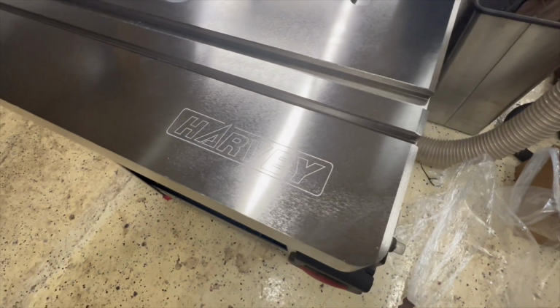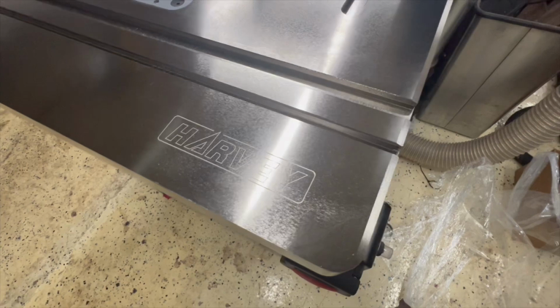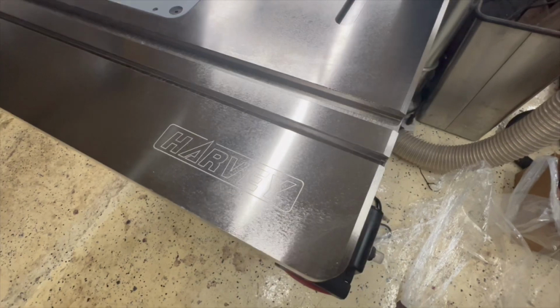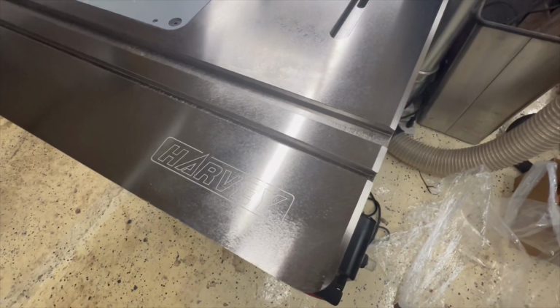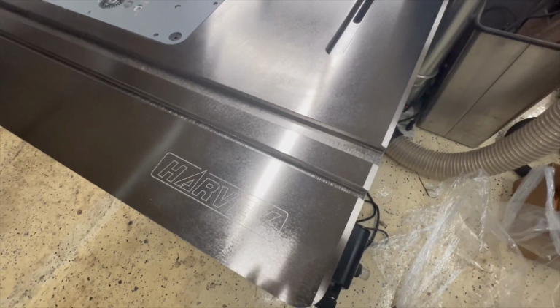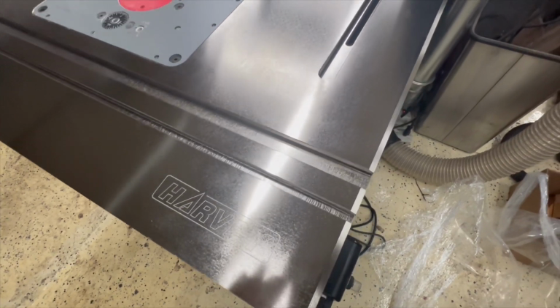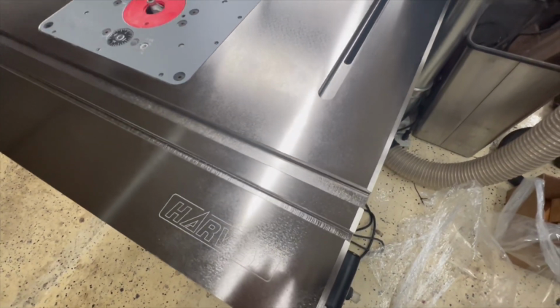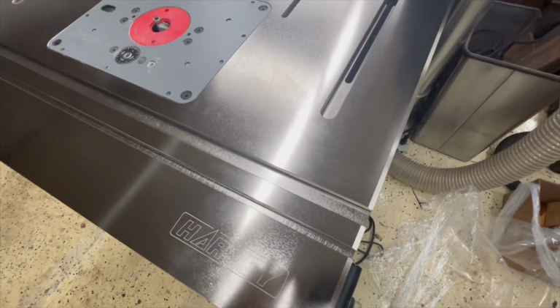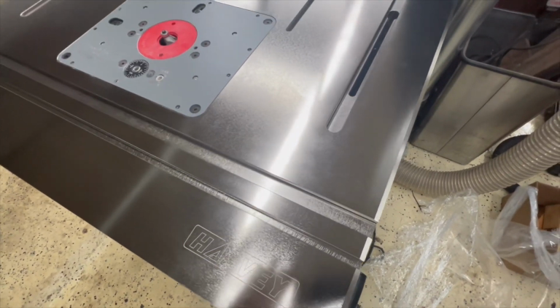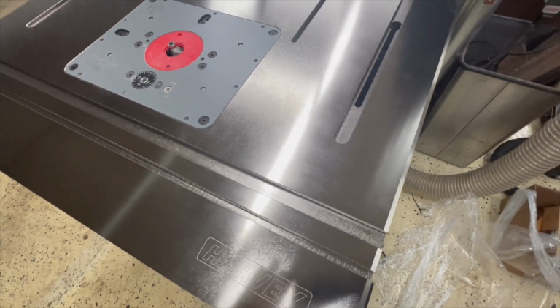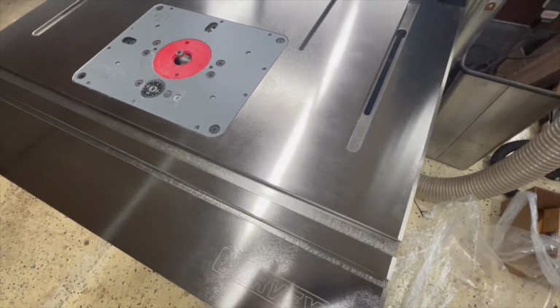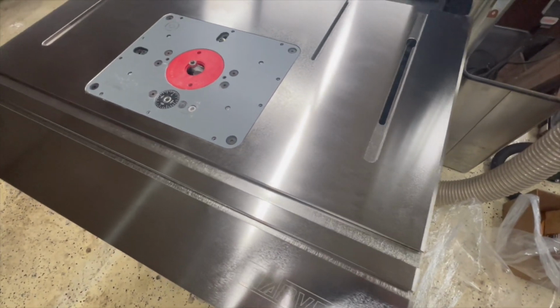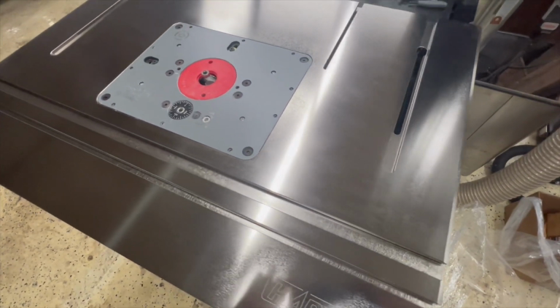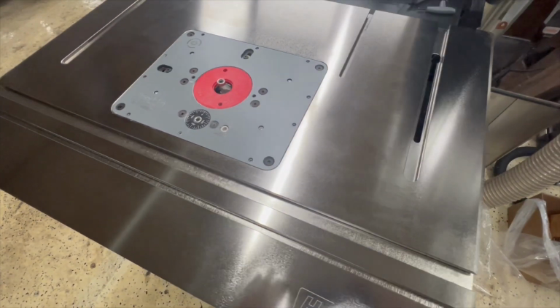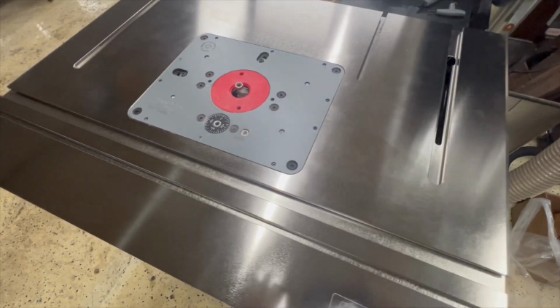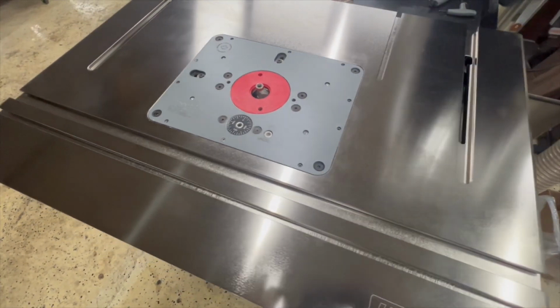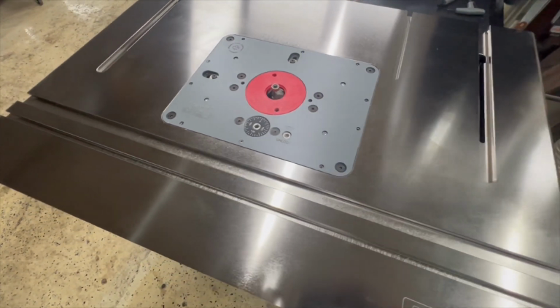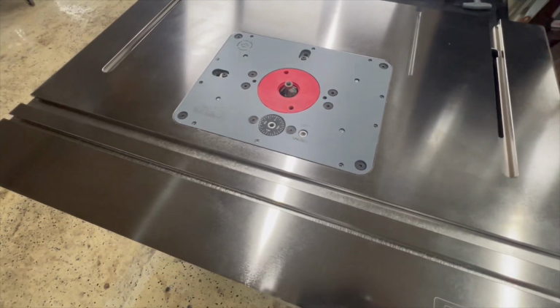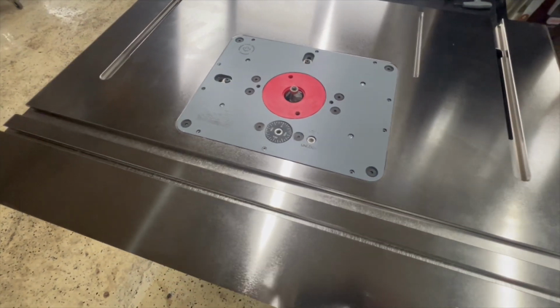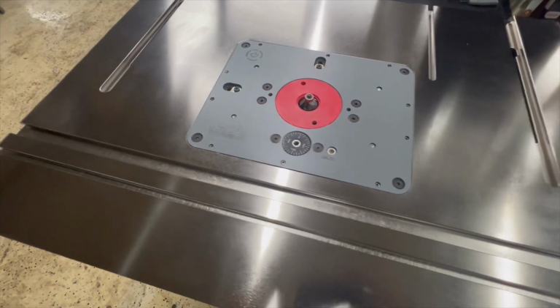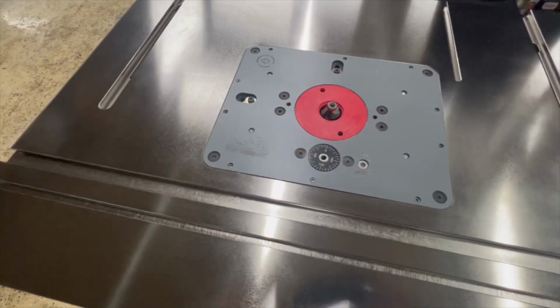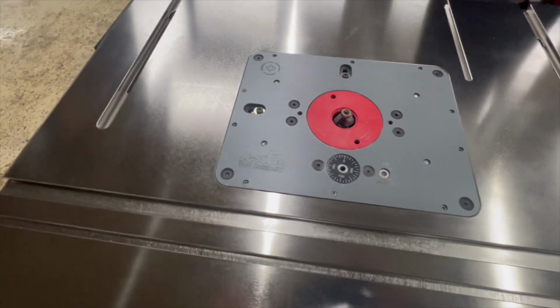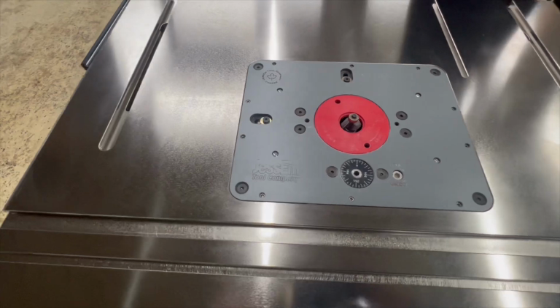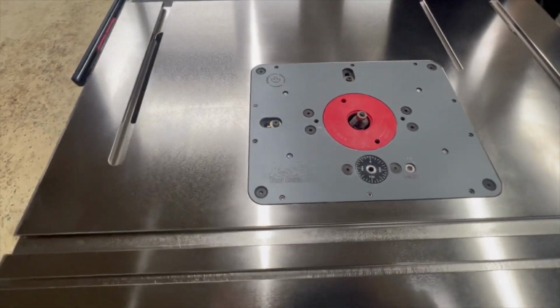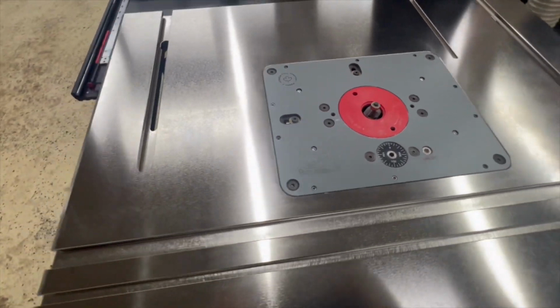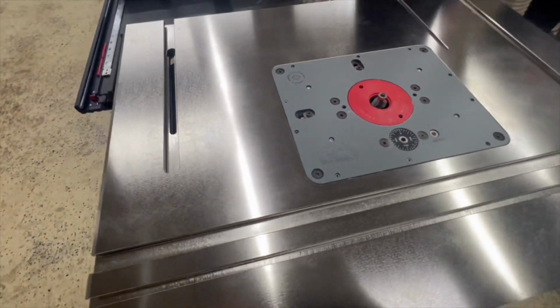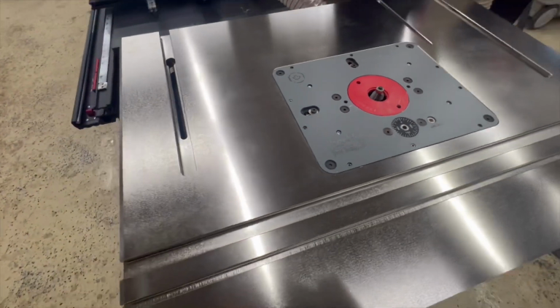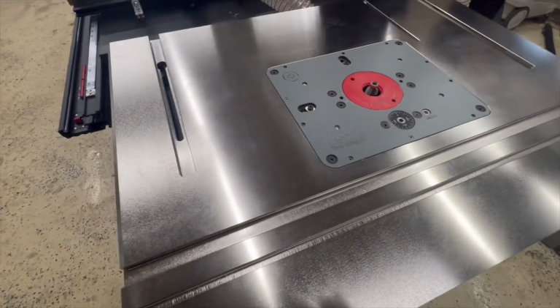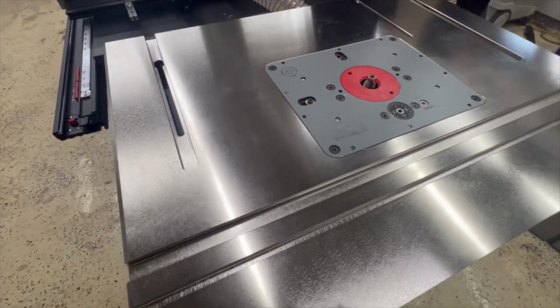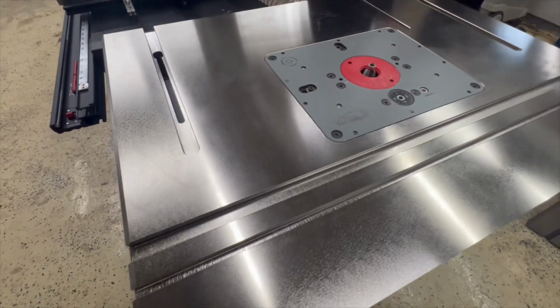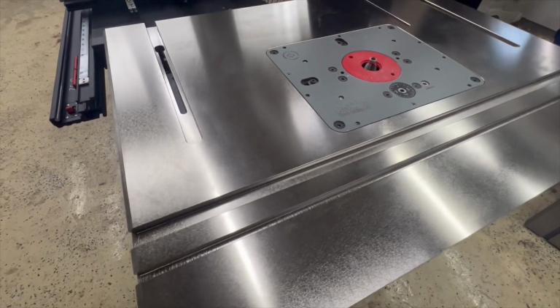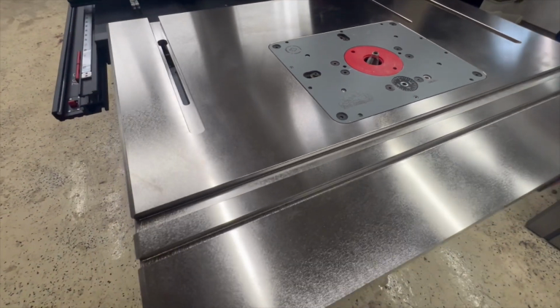There's truly no camera tricks going on here. This was literally the first time I pulled this back, and you can just see that ridiculous shine.